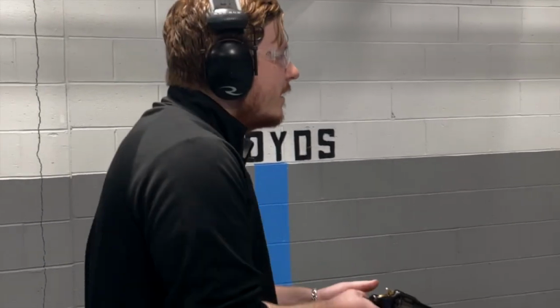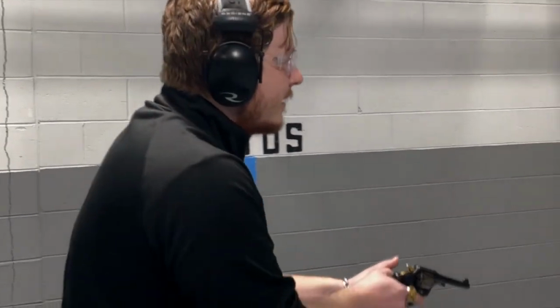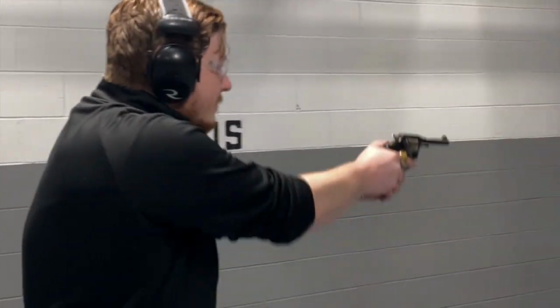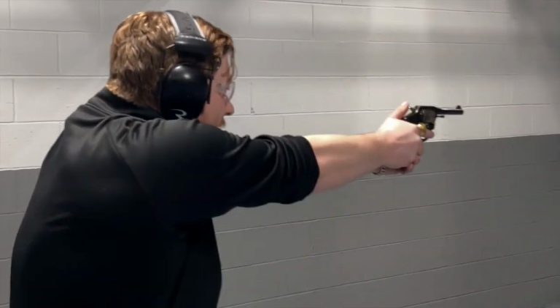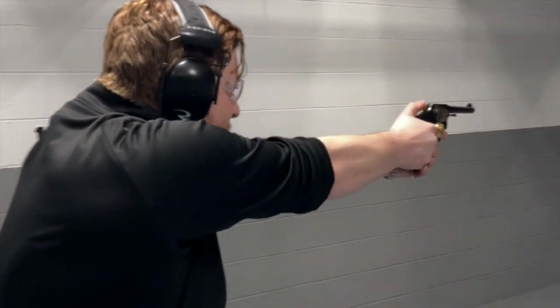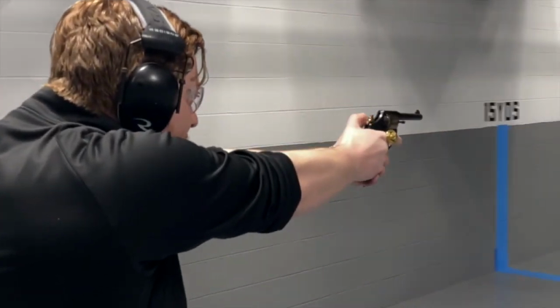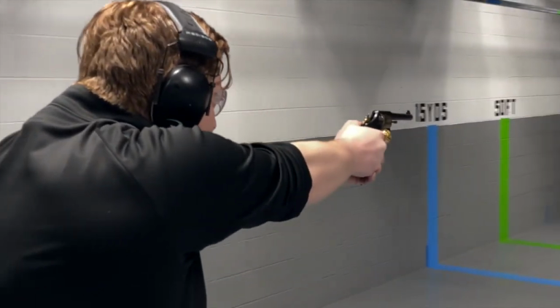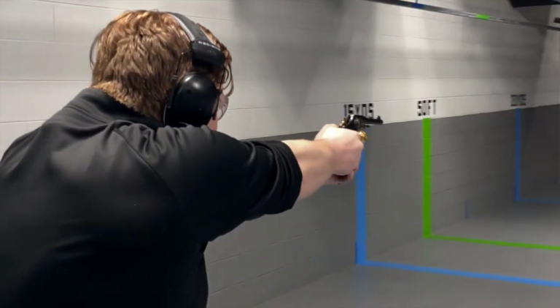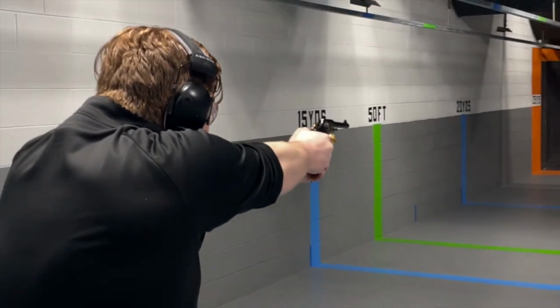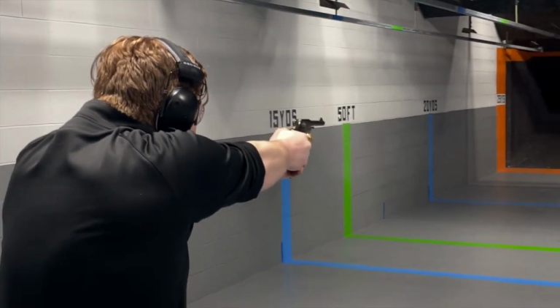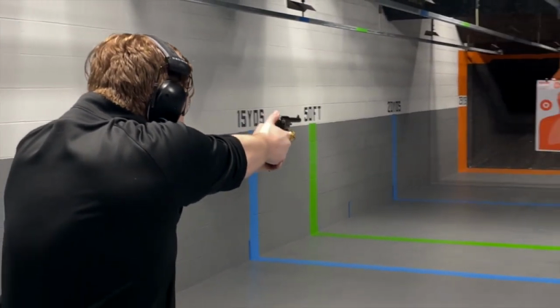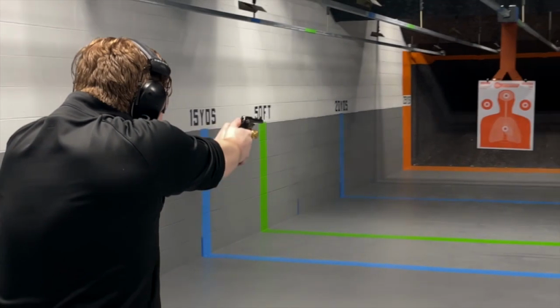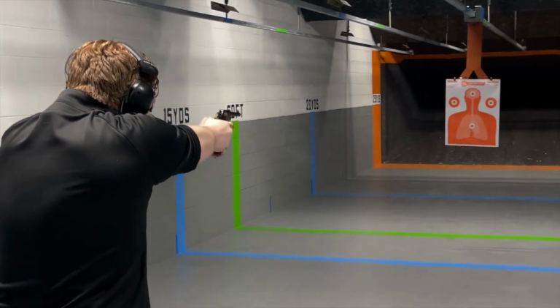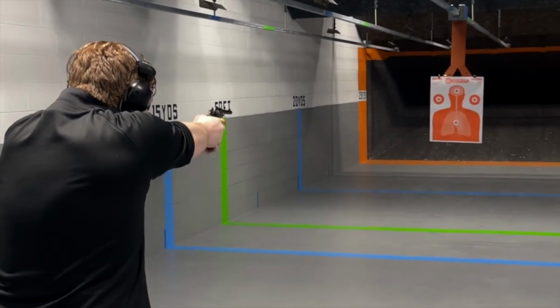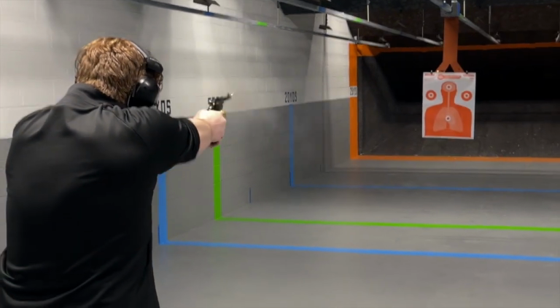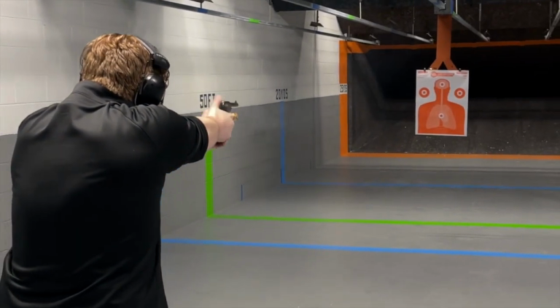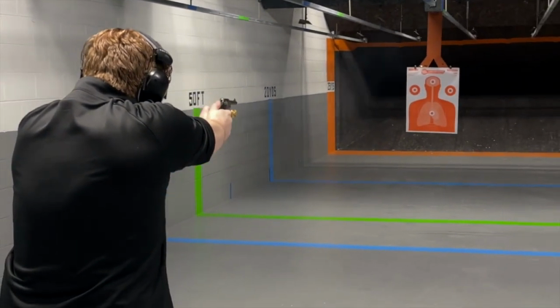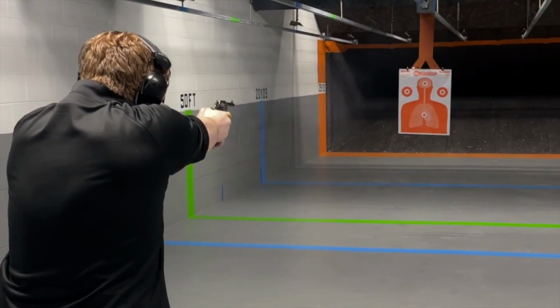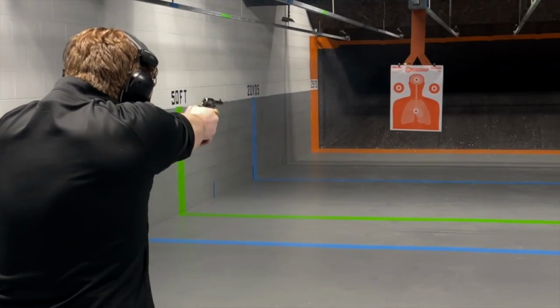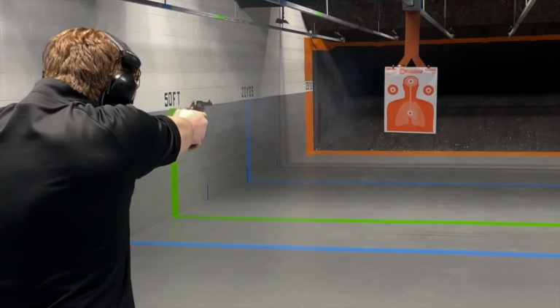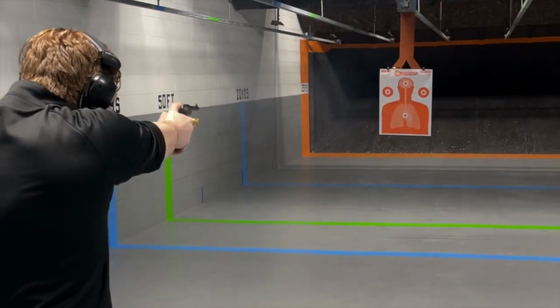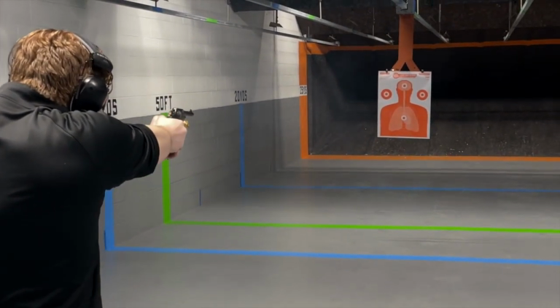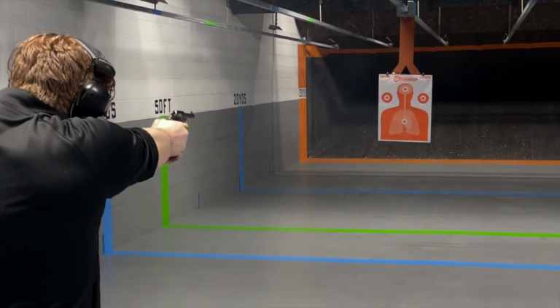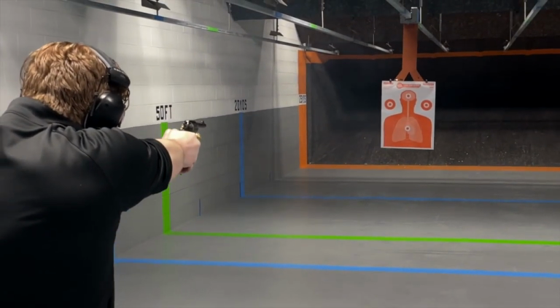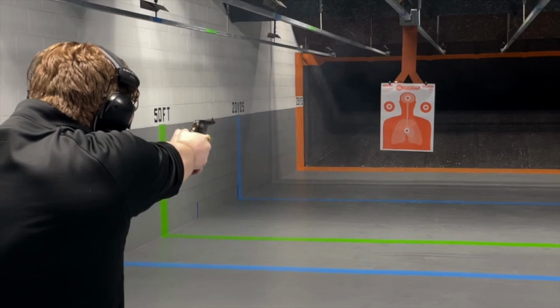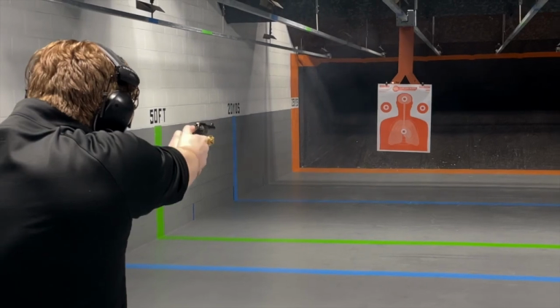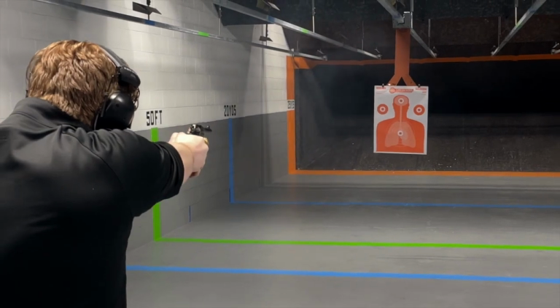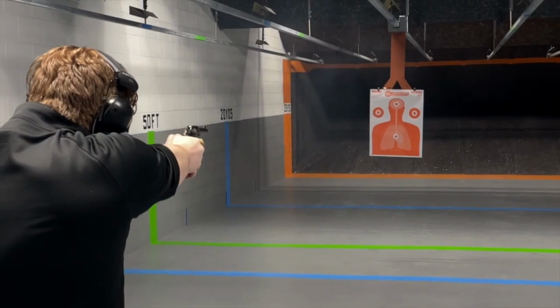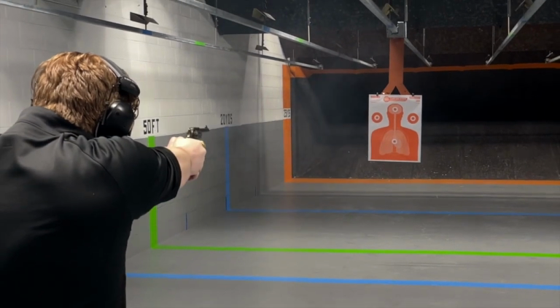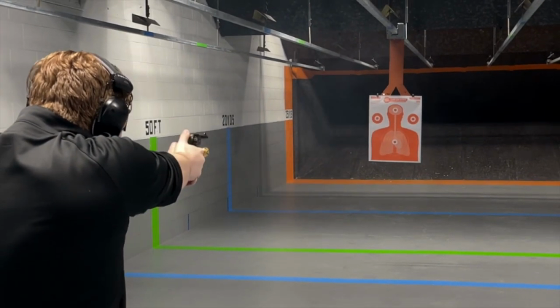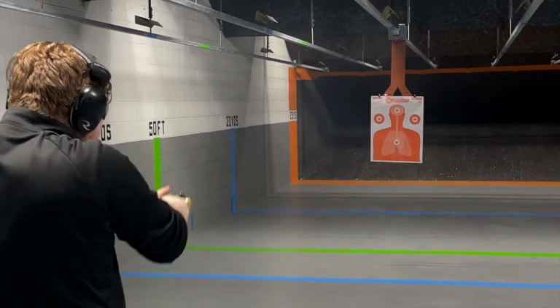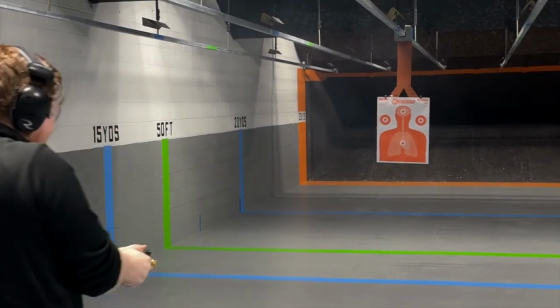Let's start with some single action power here. Excellent.